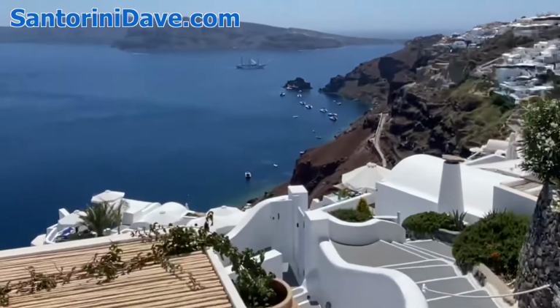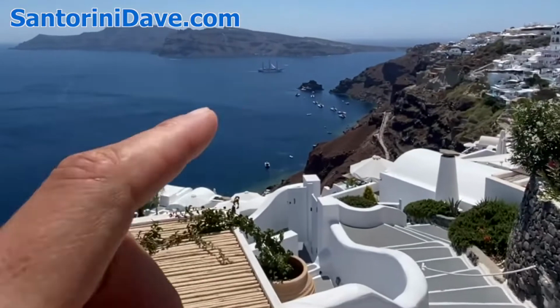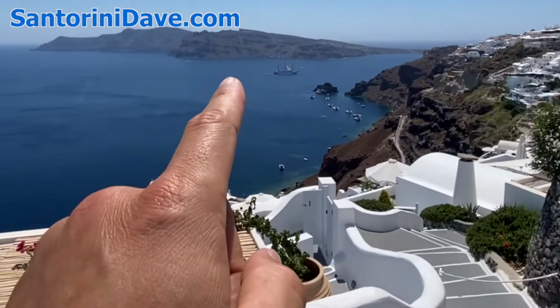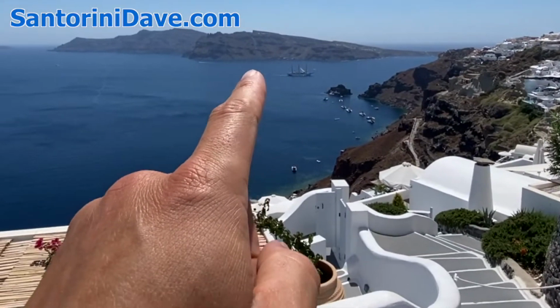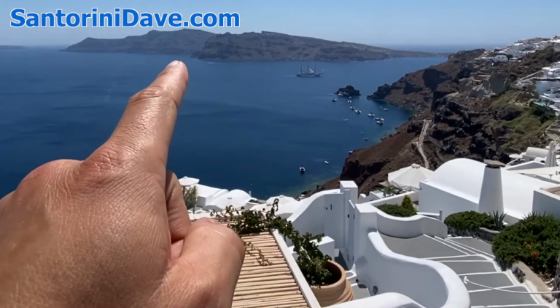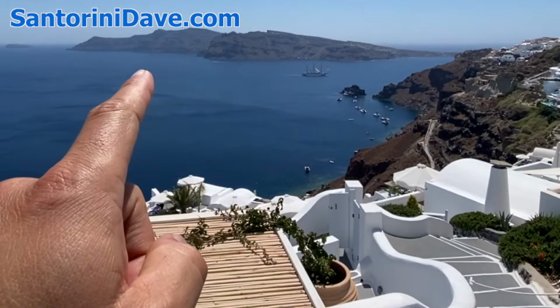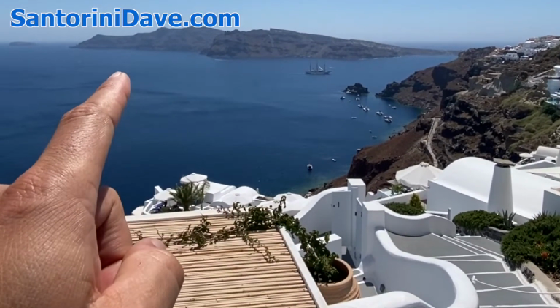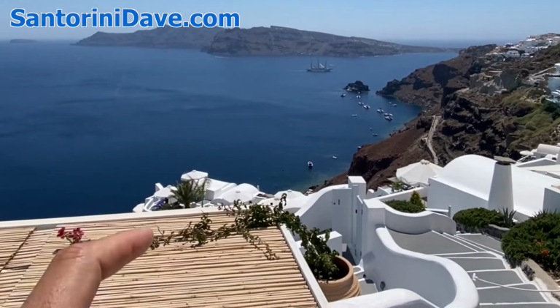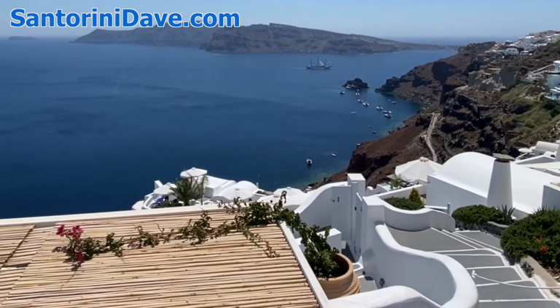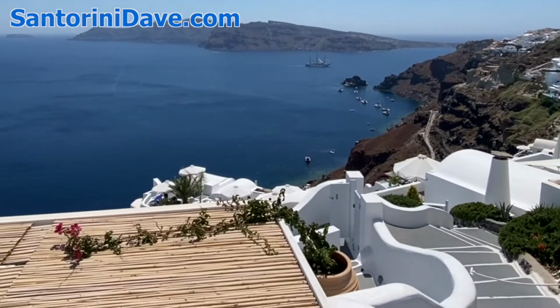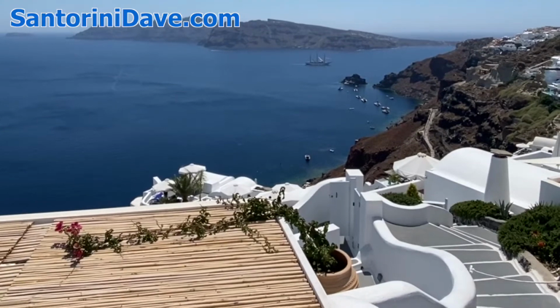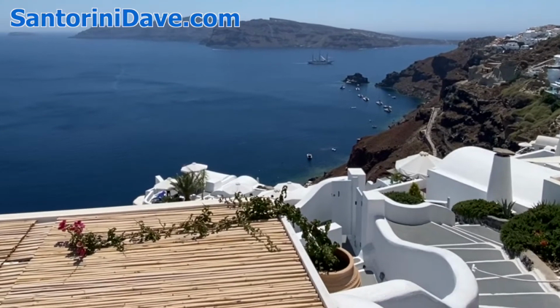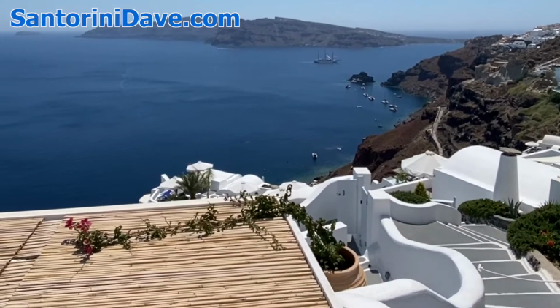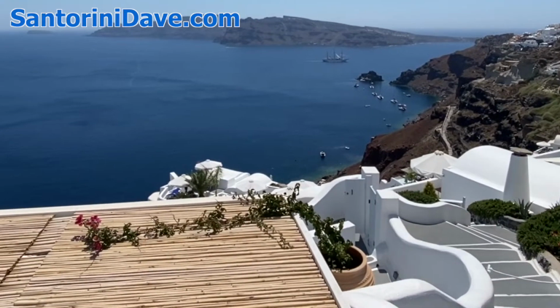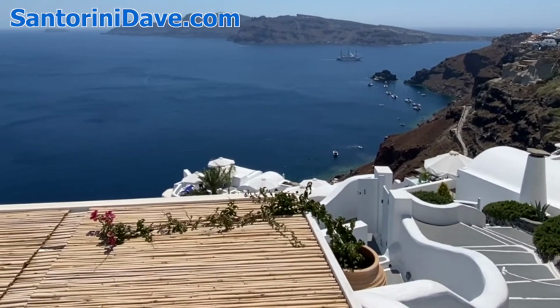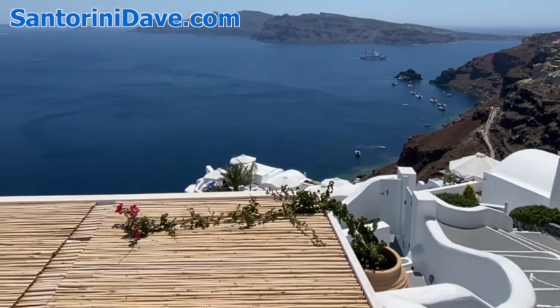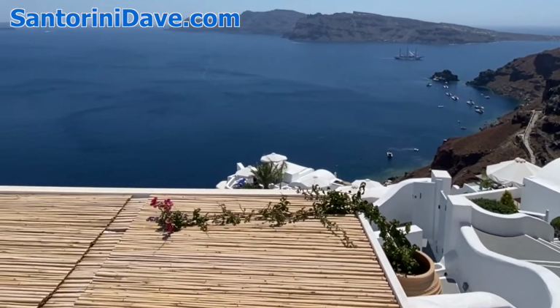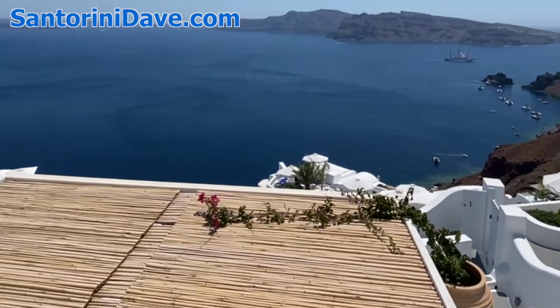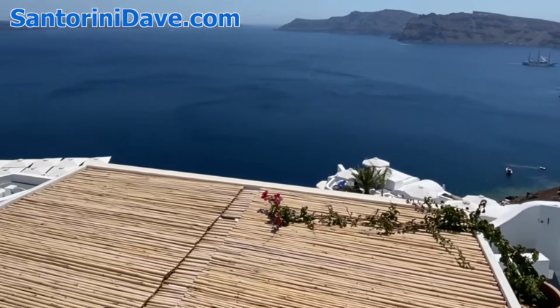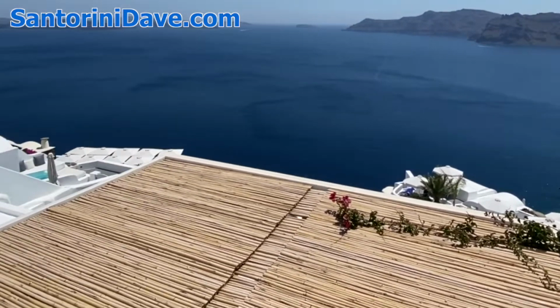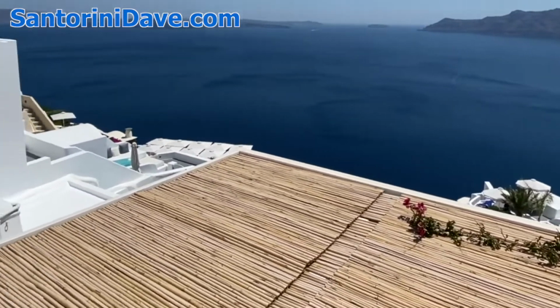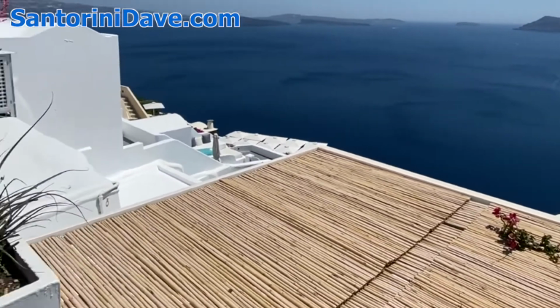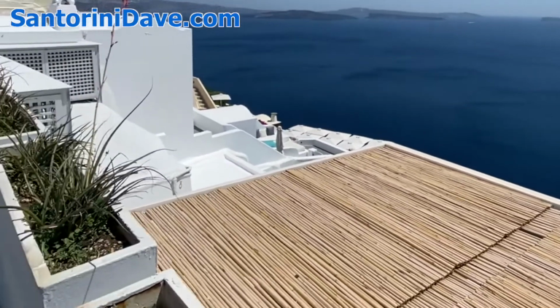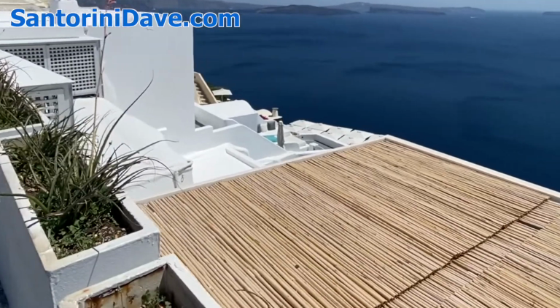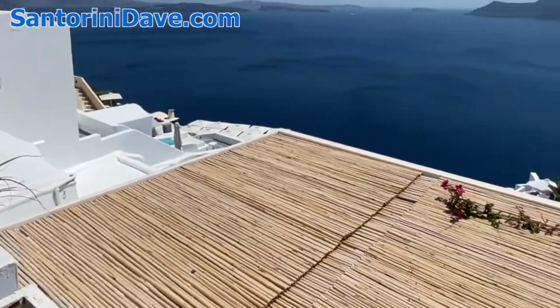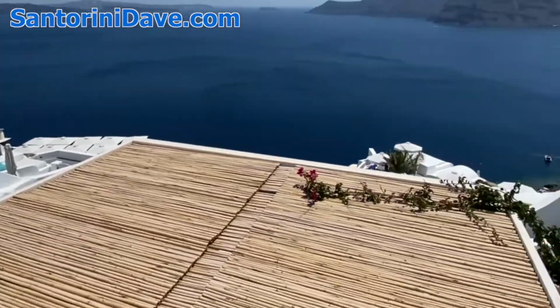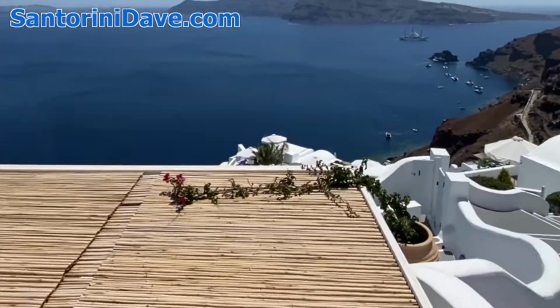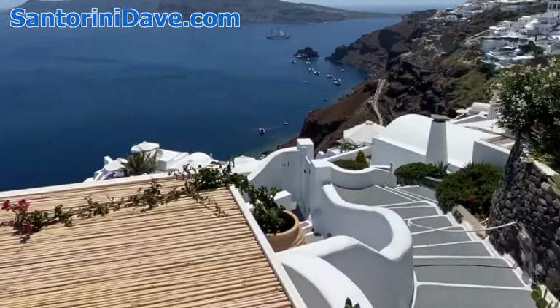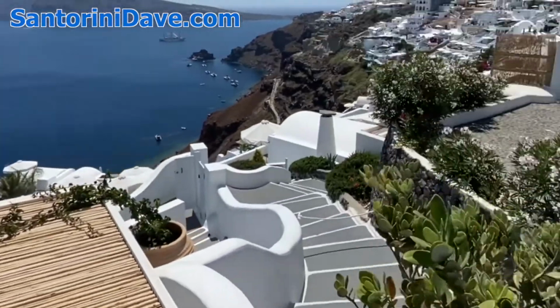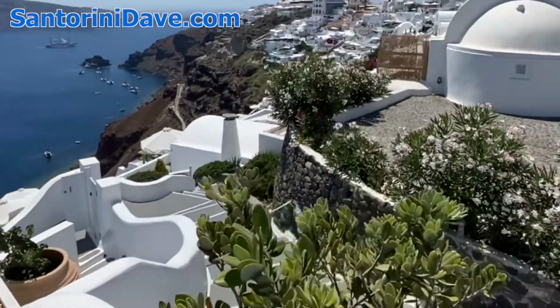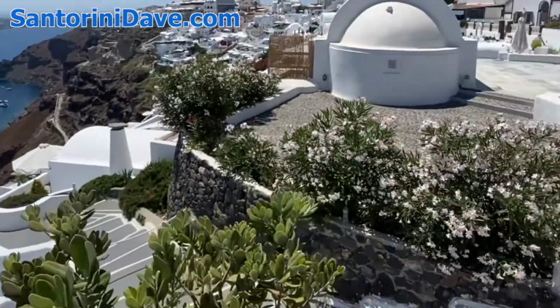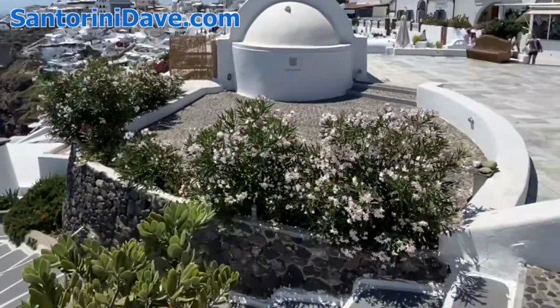In the distance, you can see Therasia Island, which is a great day trip if you have more than a couple of days in Santorini. And here is the beautiful Santorini caldera, and this is the beginning of Oia.